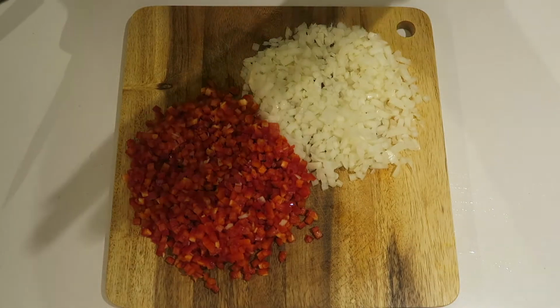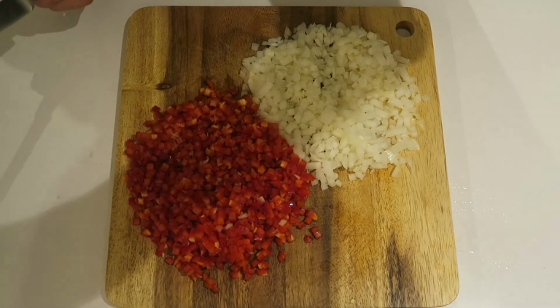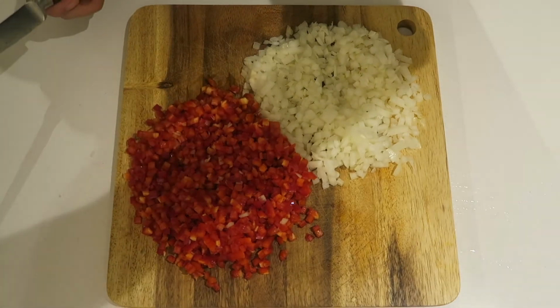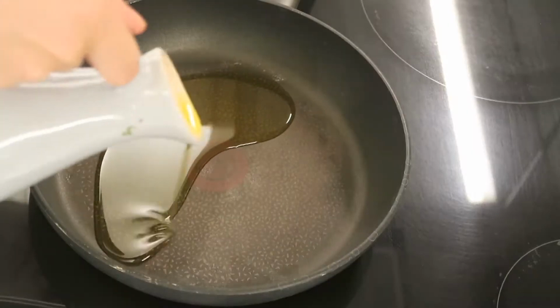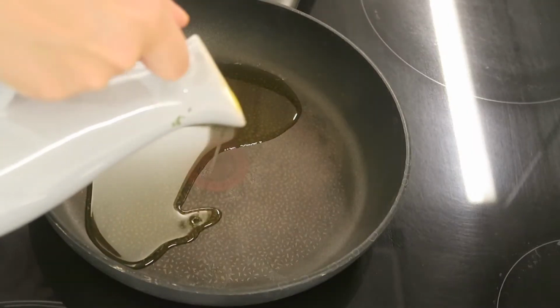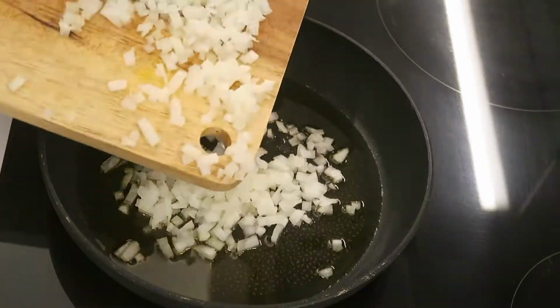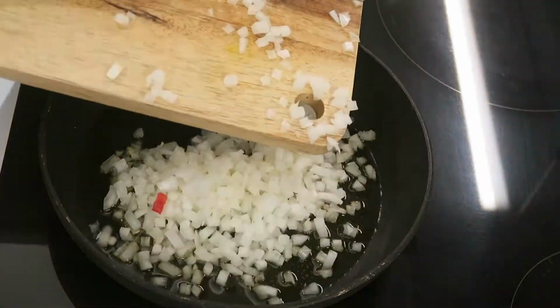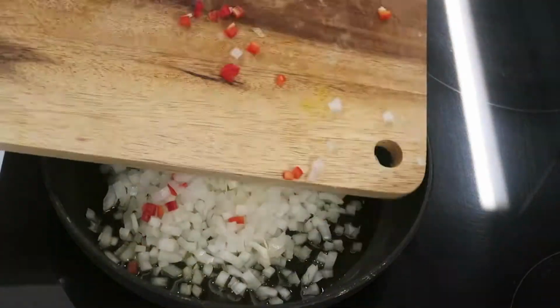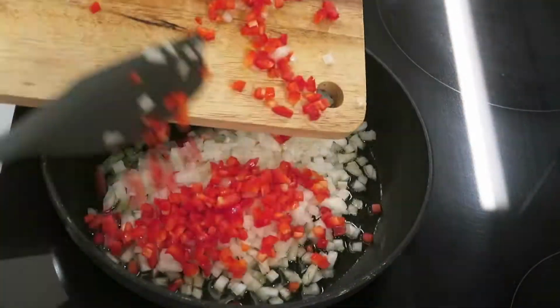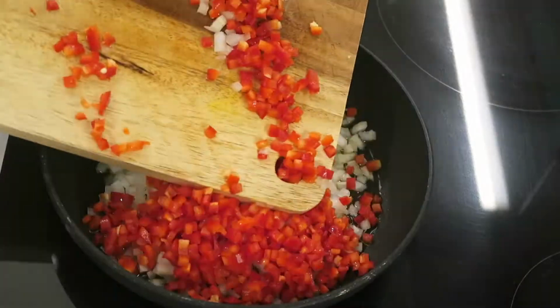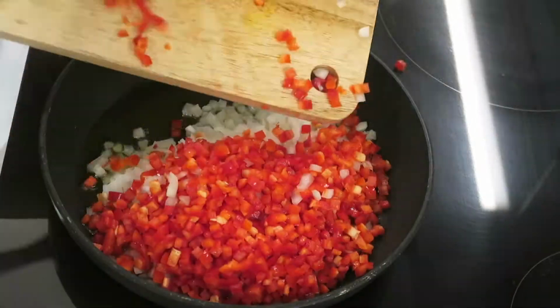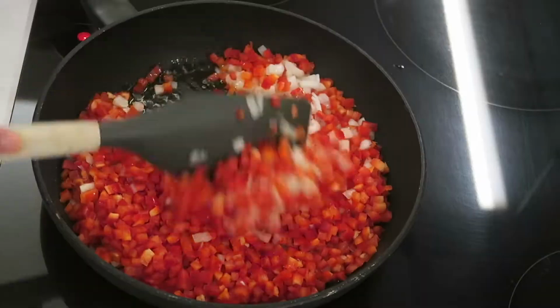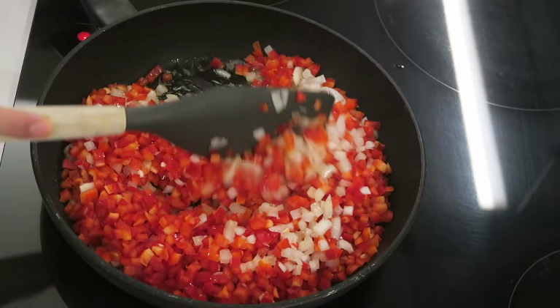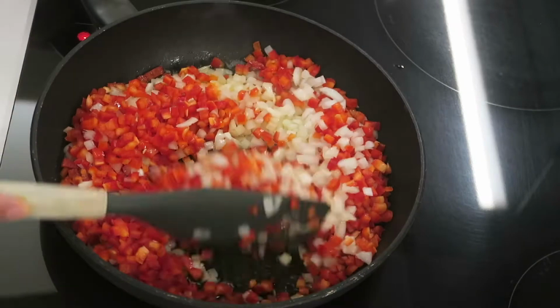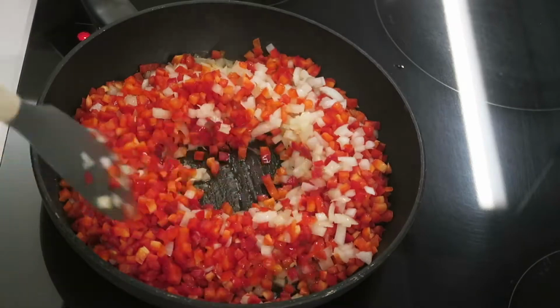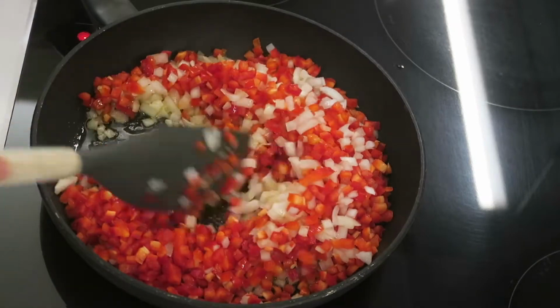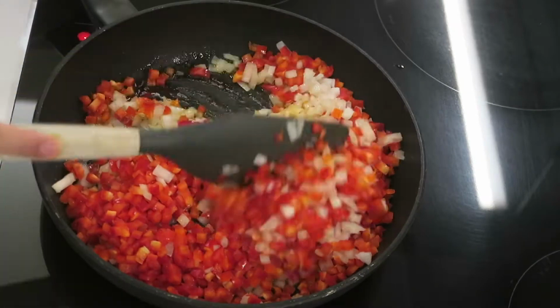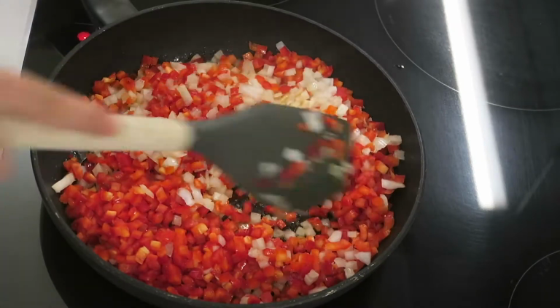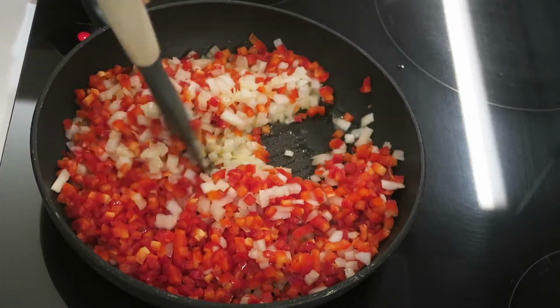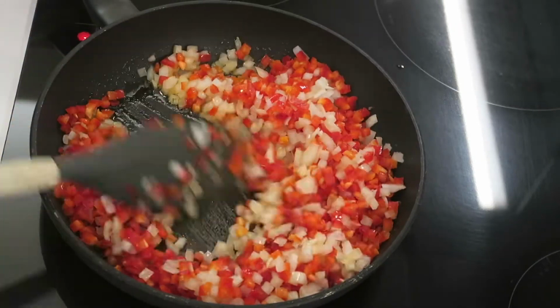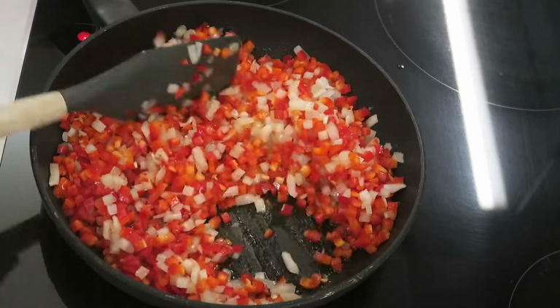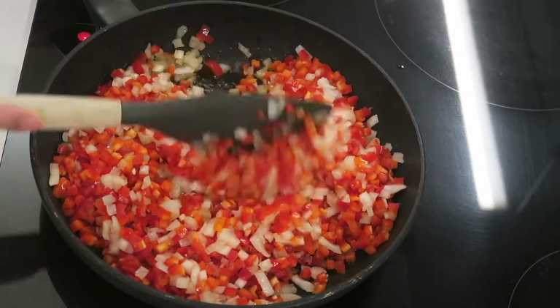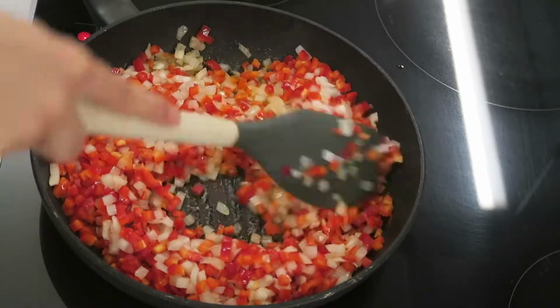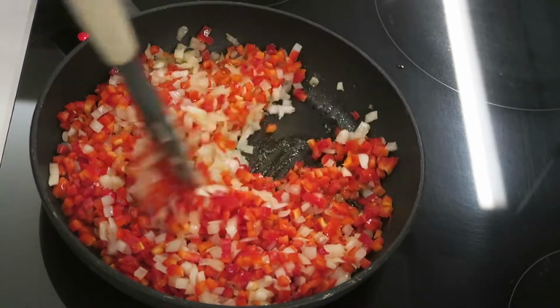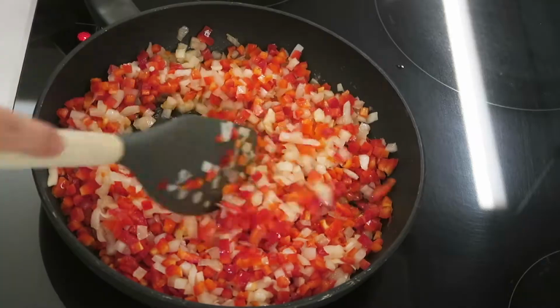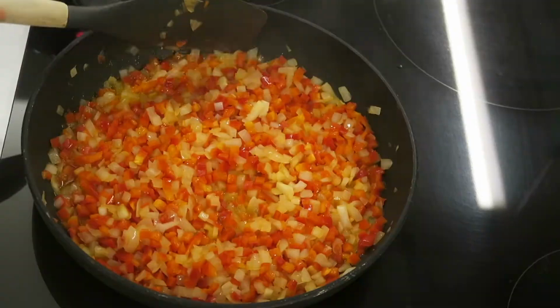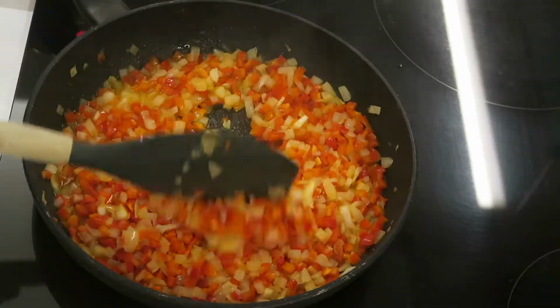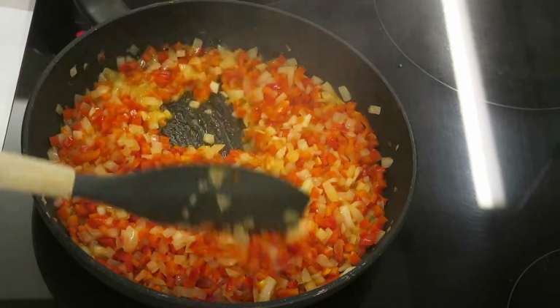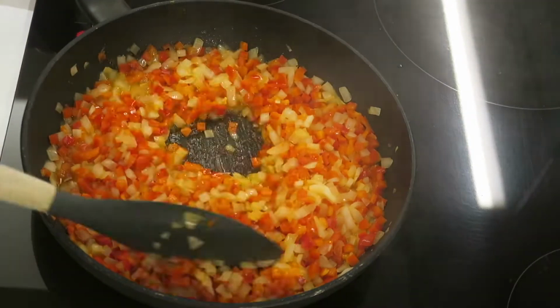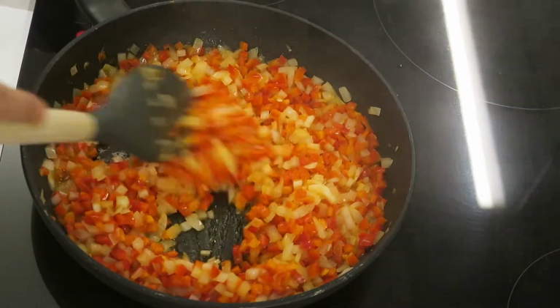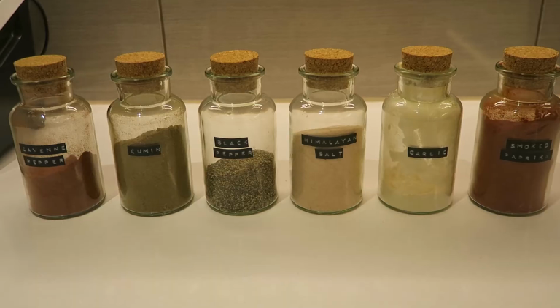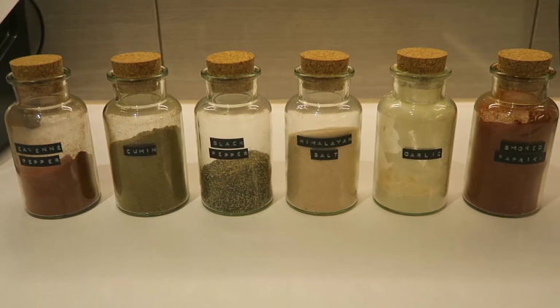So once you have your peppers and onions chopped up, you want to heat up some olive oil in a pan and cook your onions and peppers until they've softened up and are translucent. Once they start to look like this and have softened up, you can now add your spices.